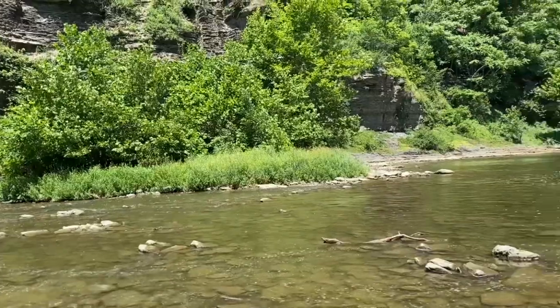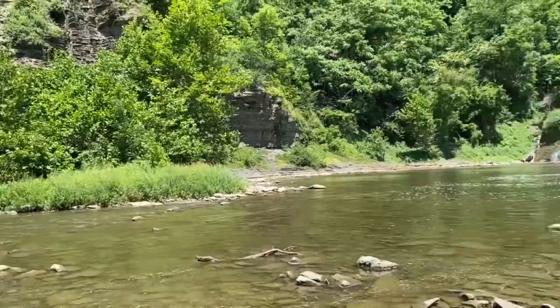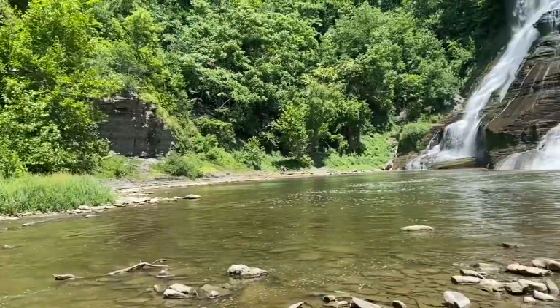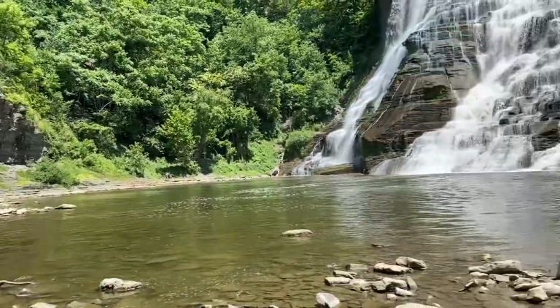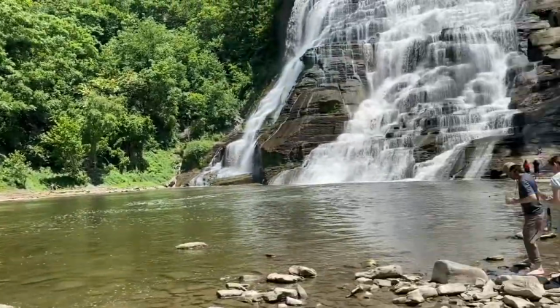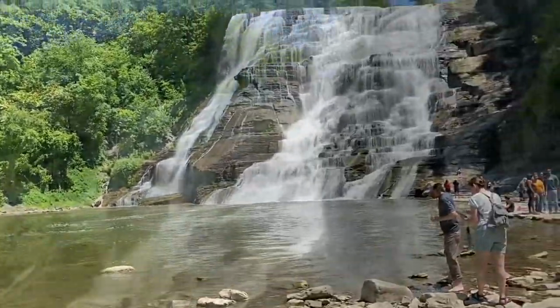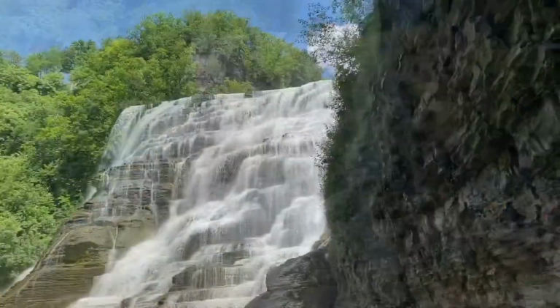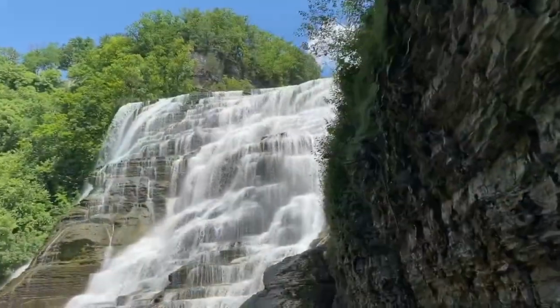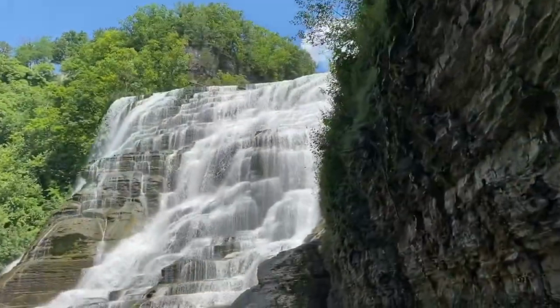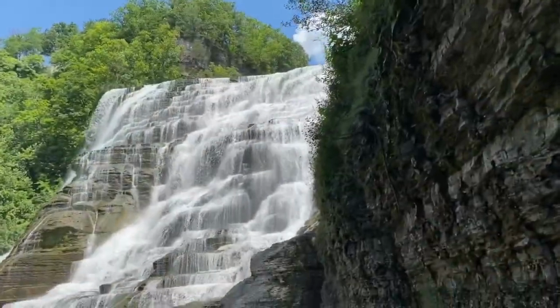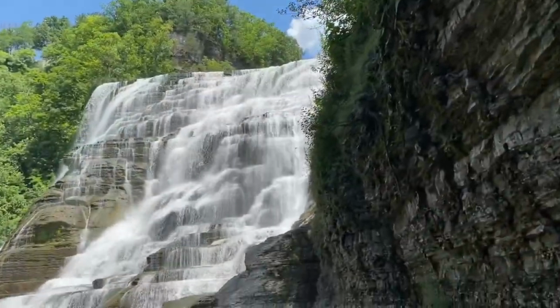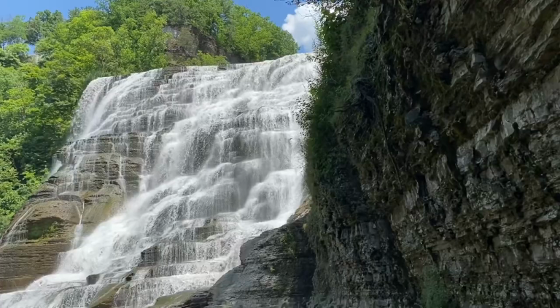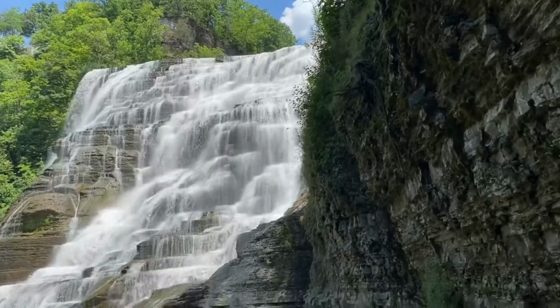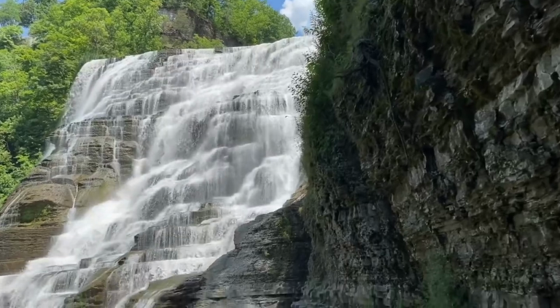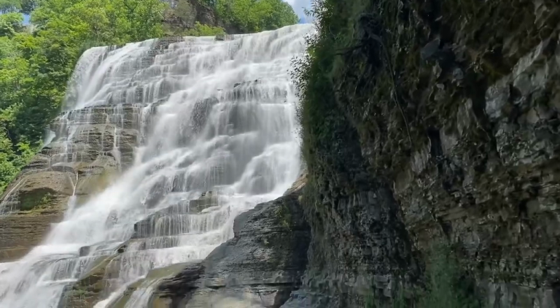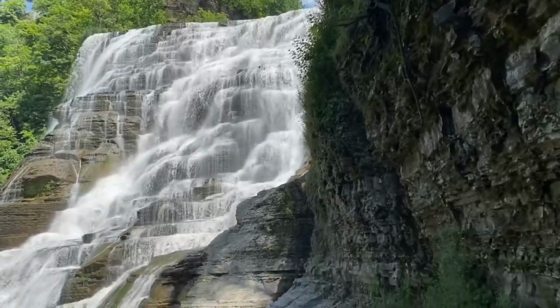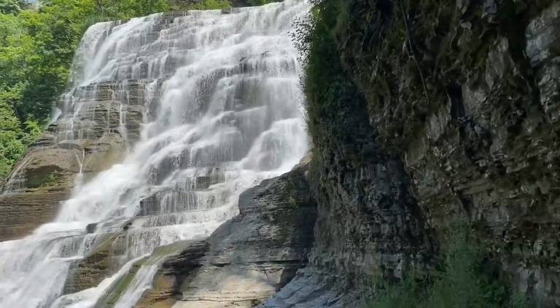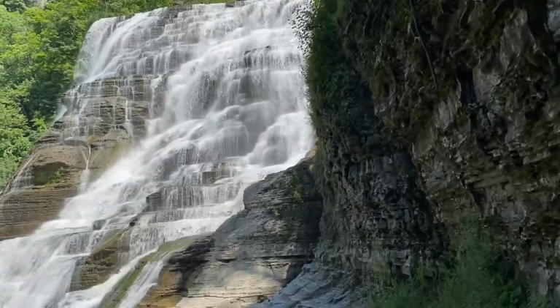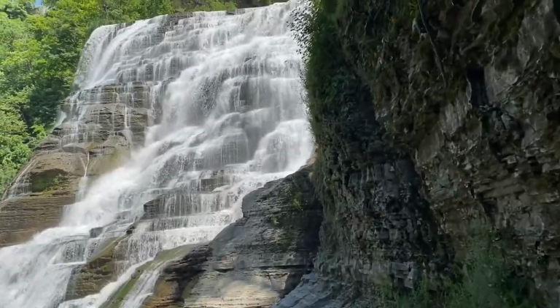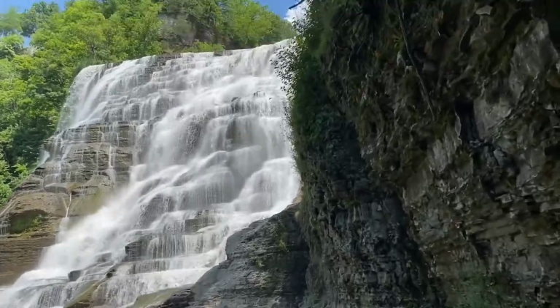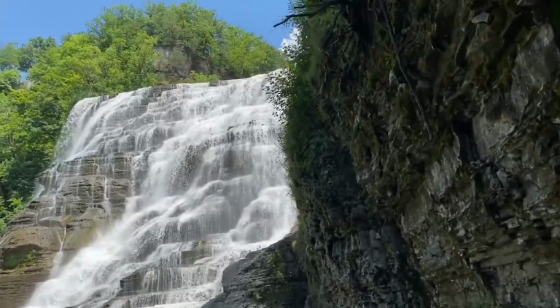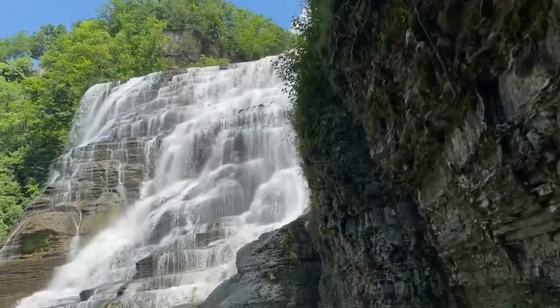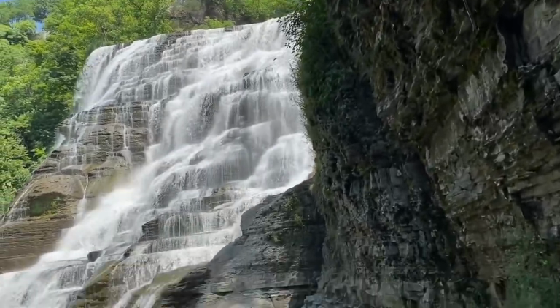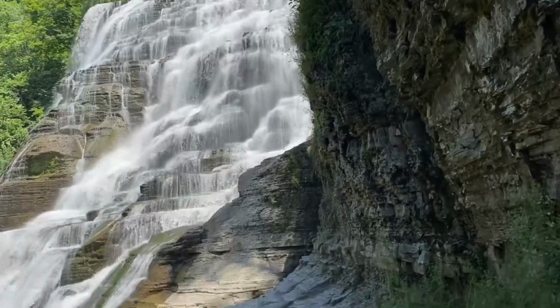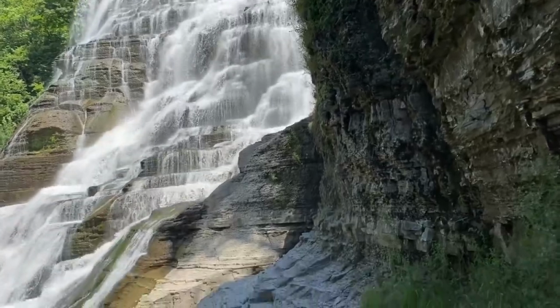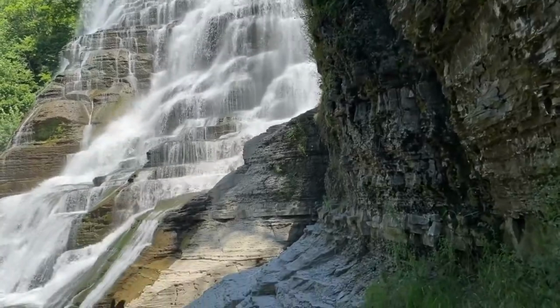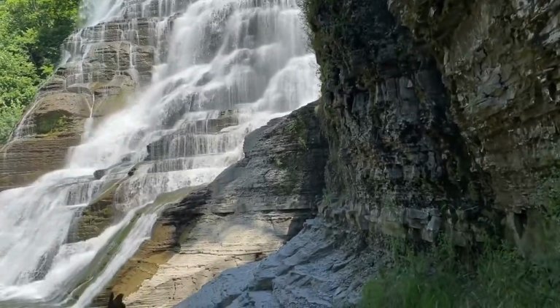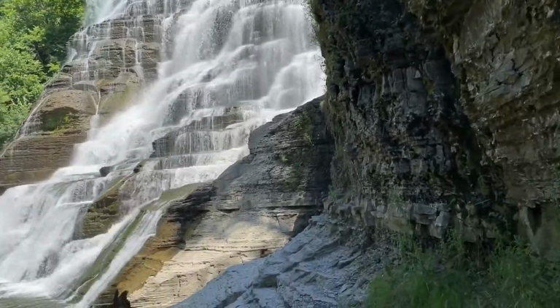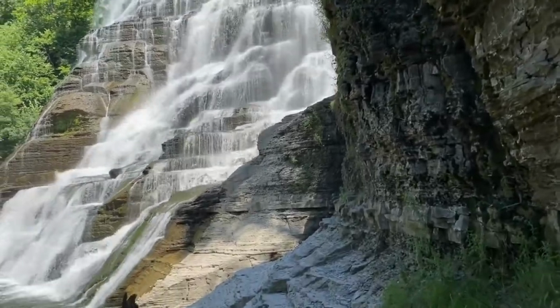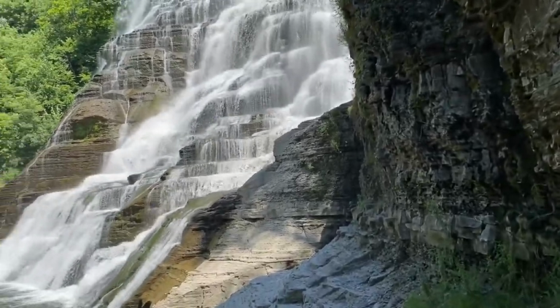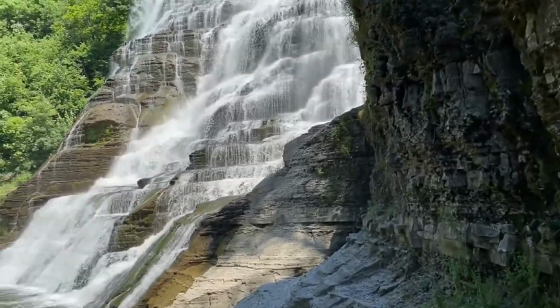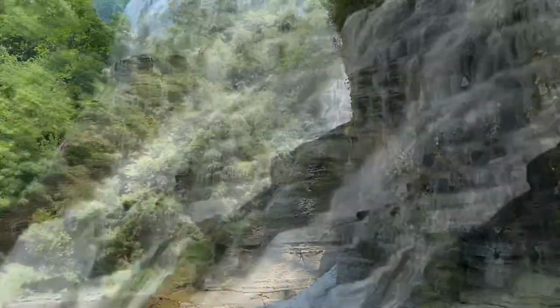Follow the winding trail along Fall Creek, surrounded by lush greenery and the sound of rushing water, as you approach the falls. The falls are a popular spot for visitors to enjoy the outdoors, offering a serene escape just minutes from downtown Ithaca.